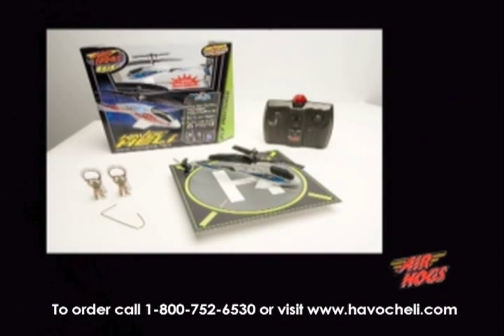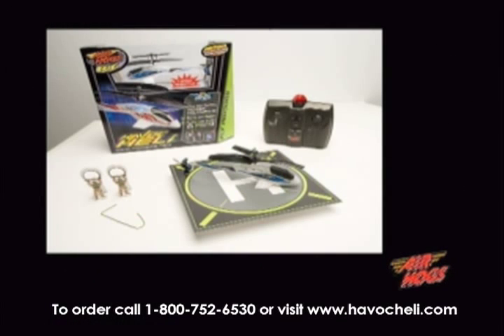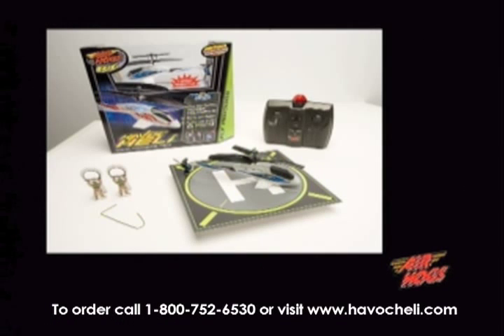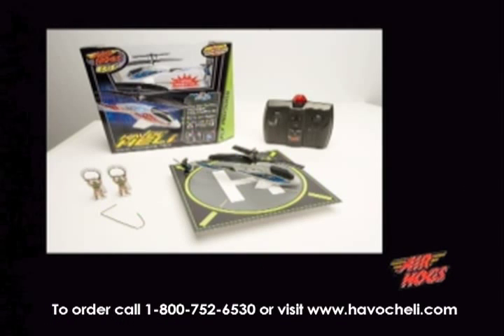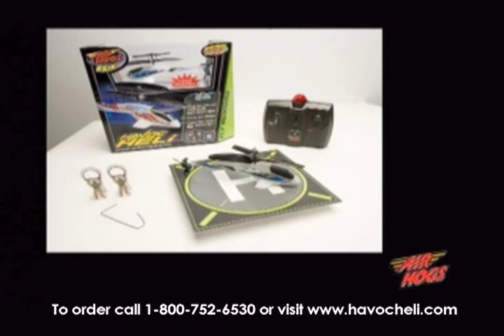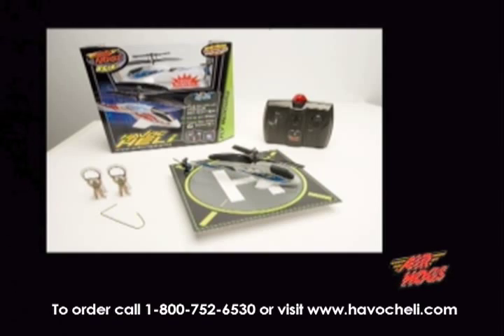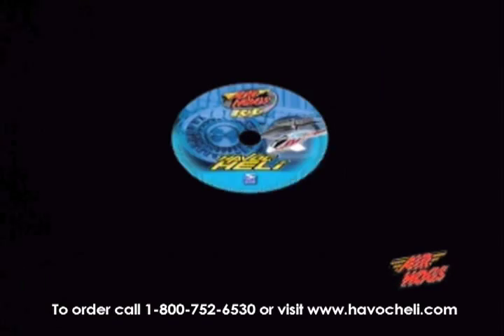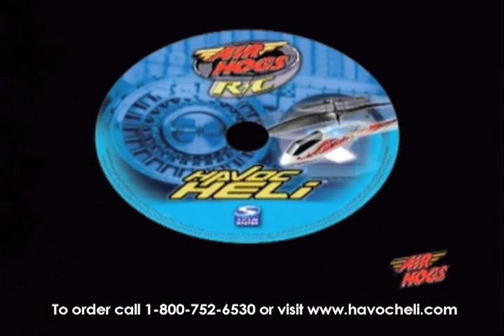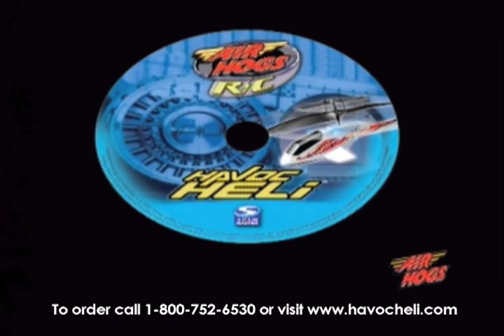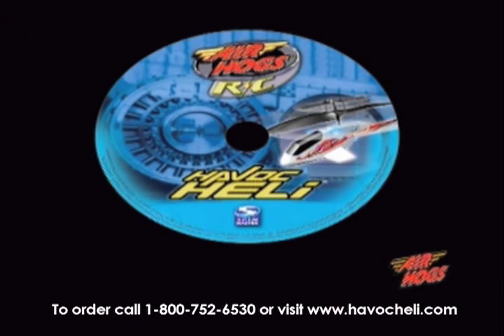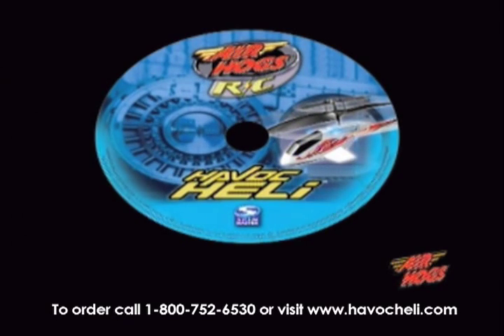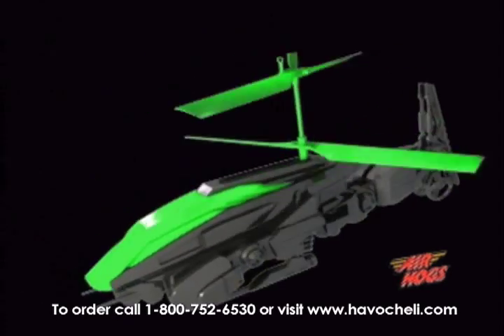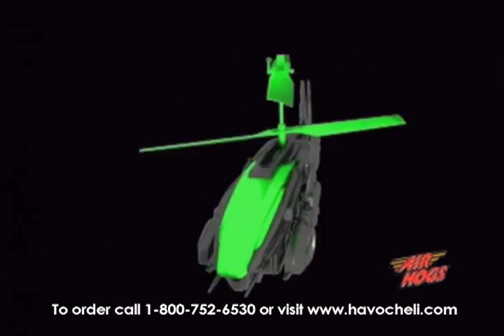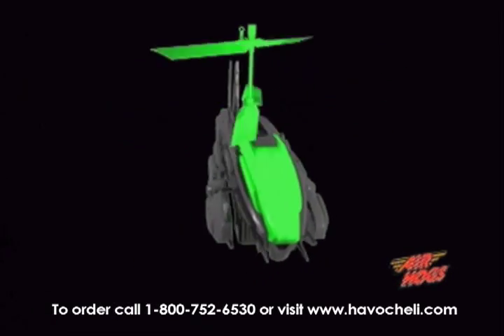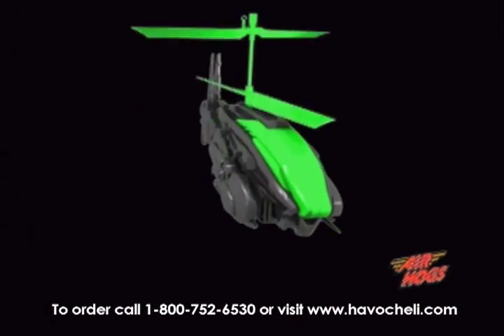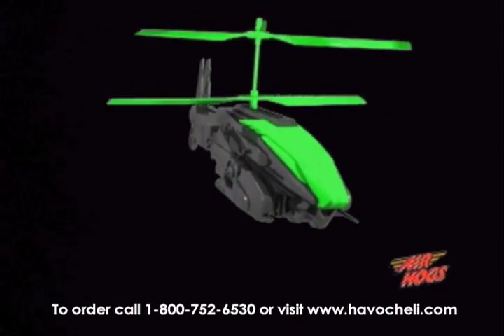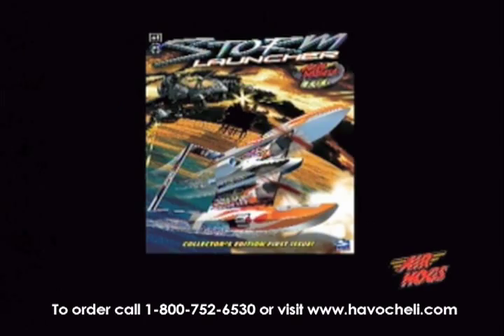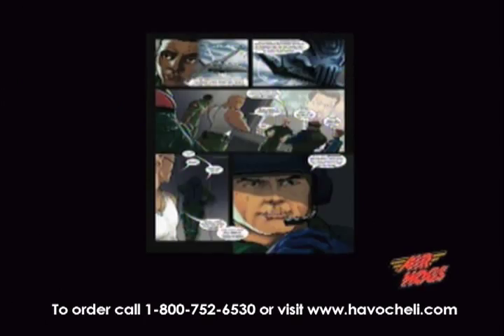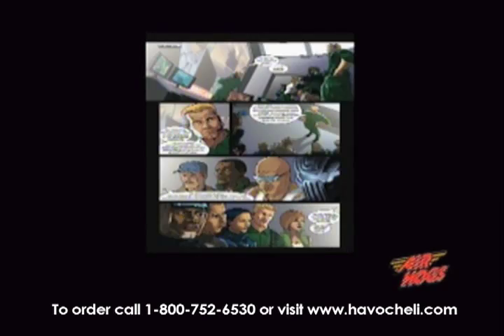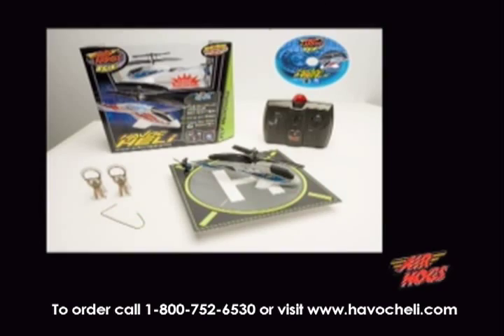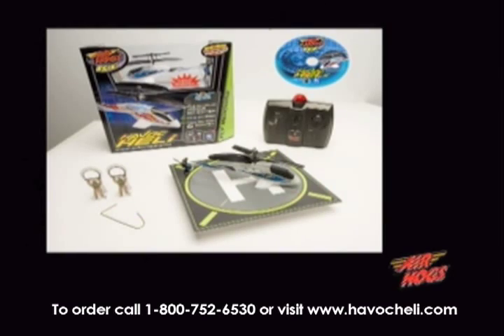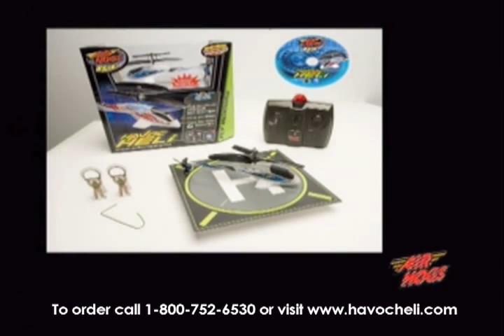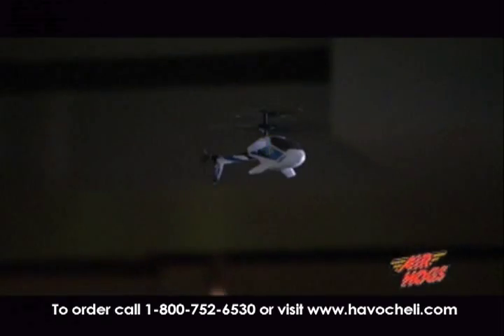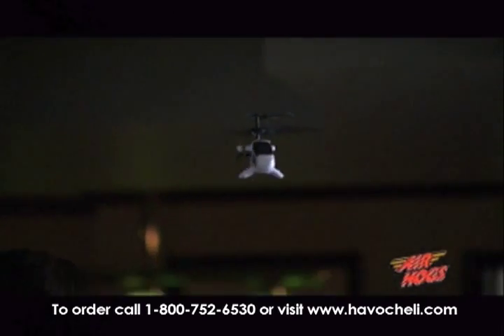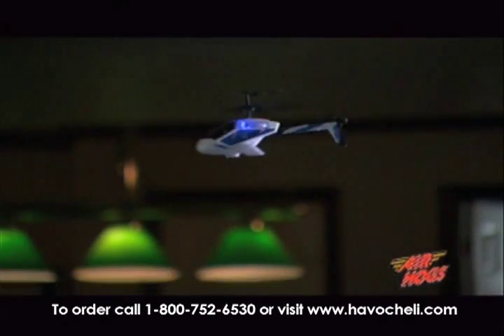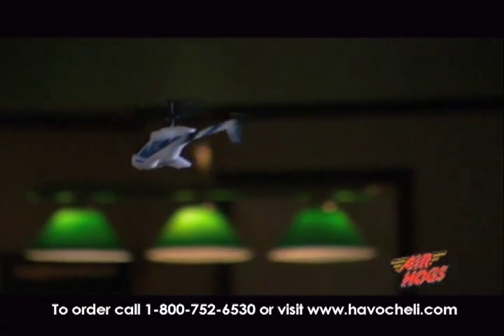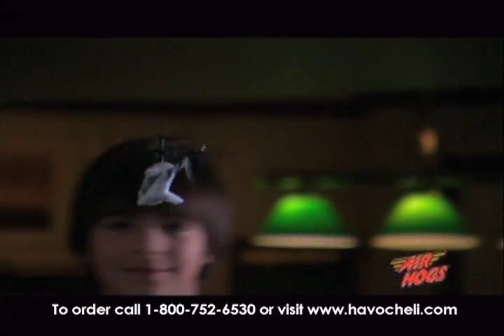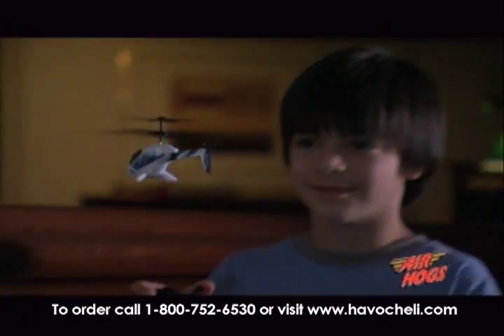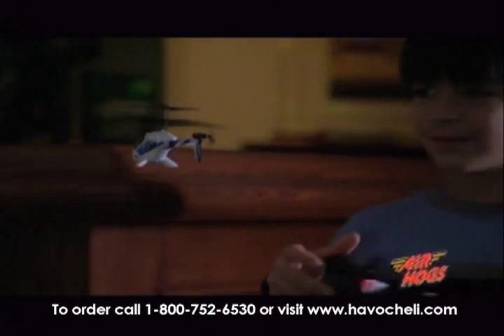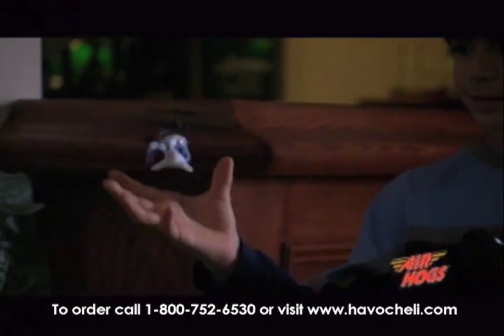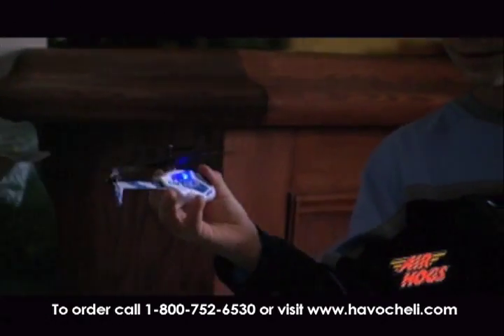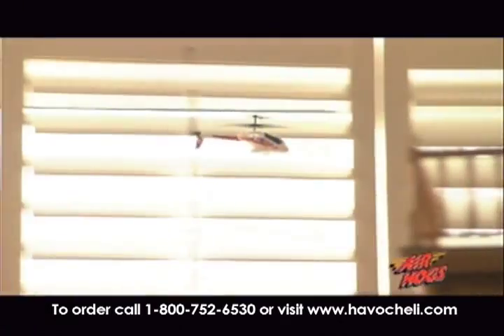With your order, we'll also include our Havoc CD-ROM featuring sneak peeks of Air Hogs technologies now in development and more. You can get all this — the world's smallest and most advanced micro-helicopter — for two payments of $19.95.